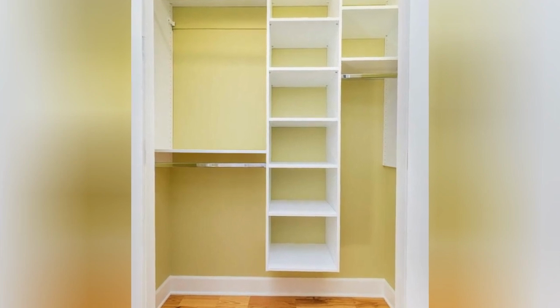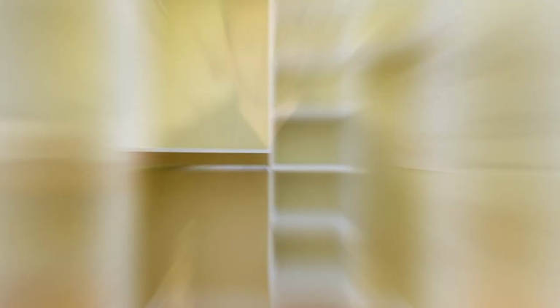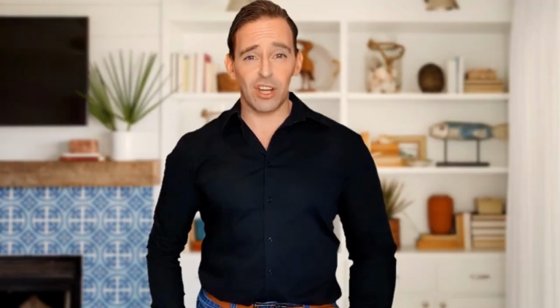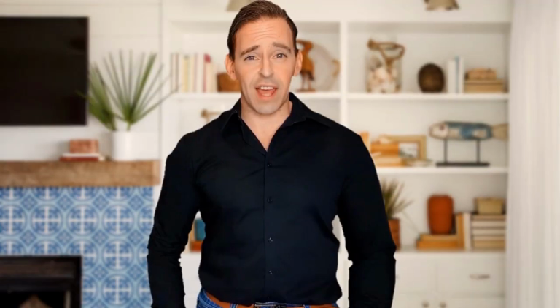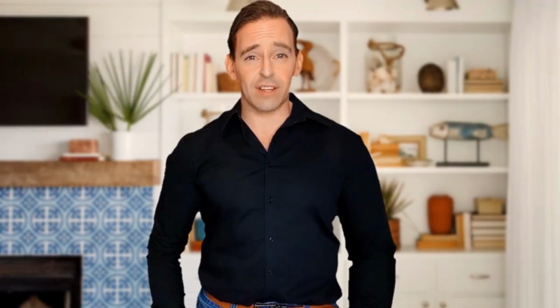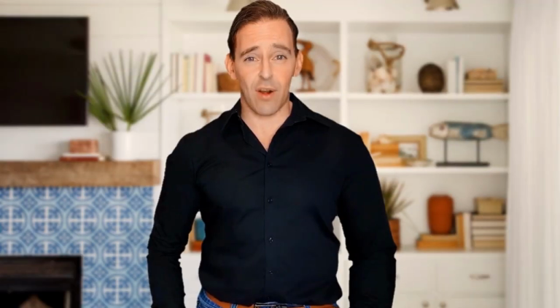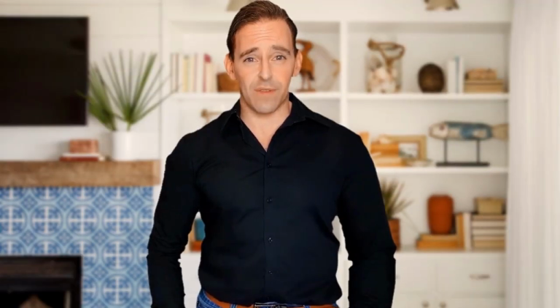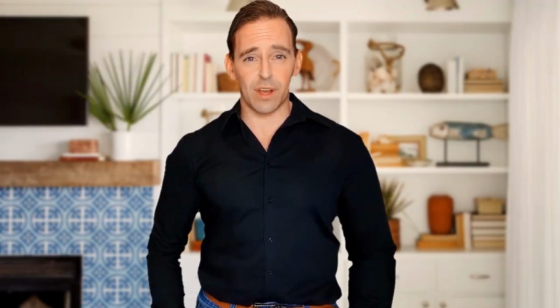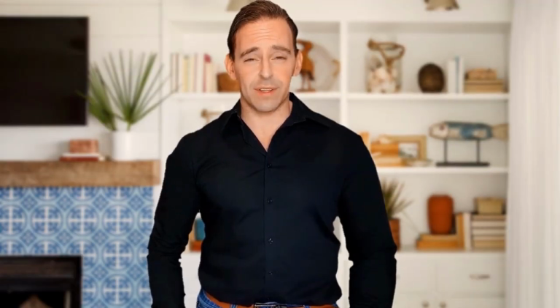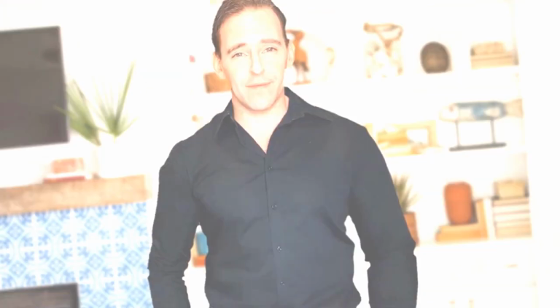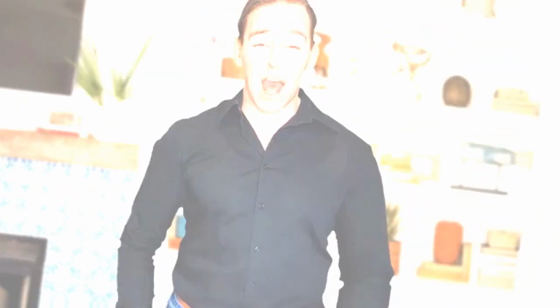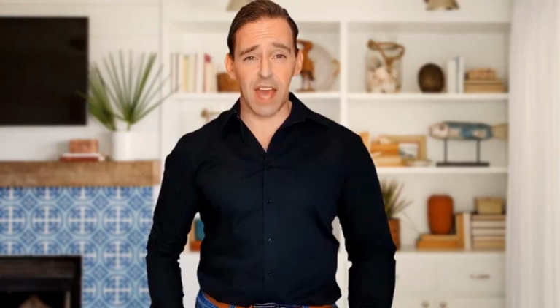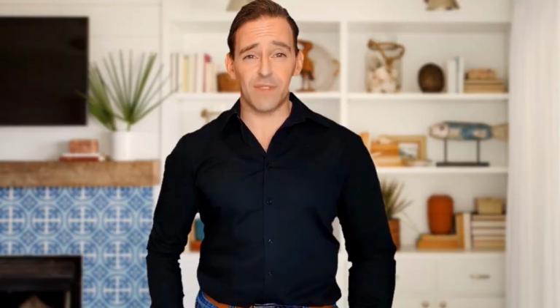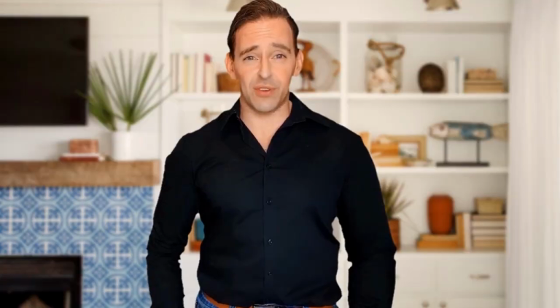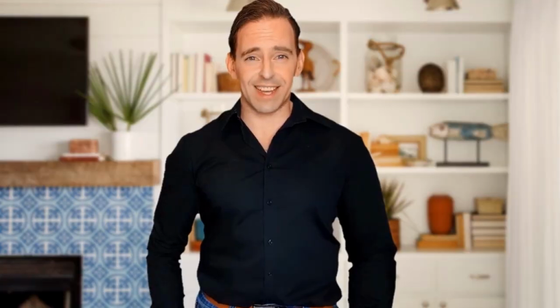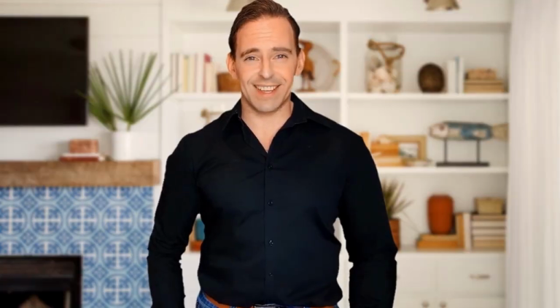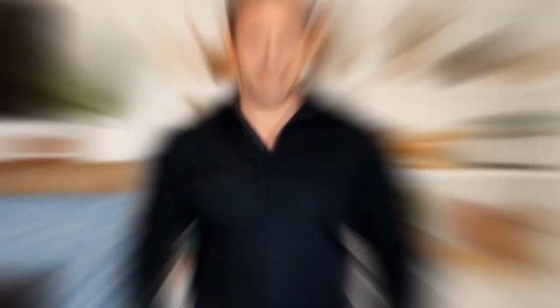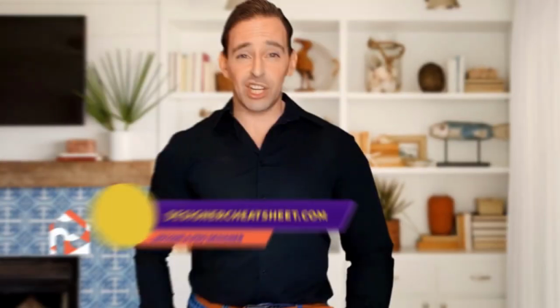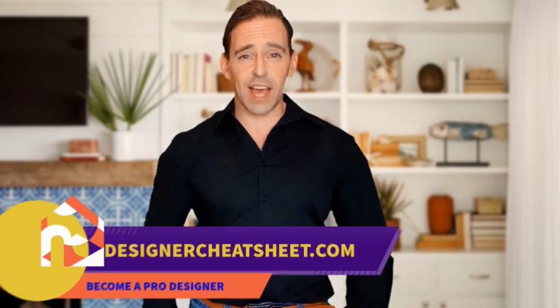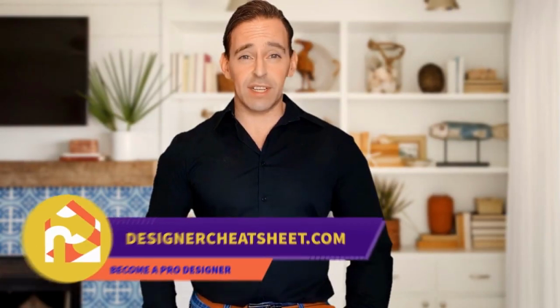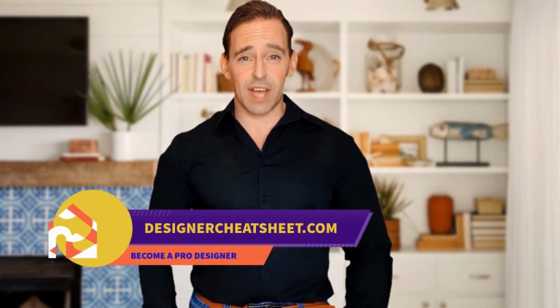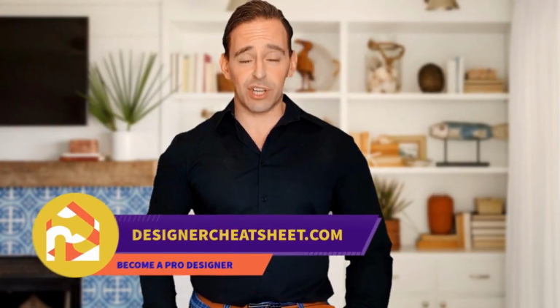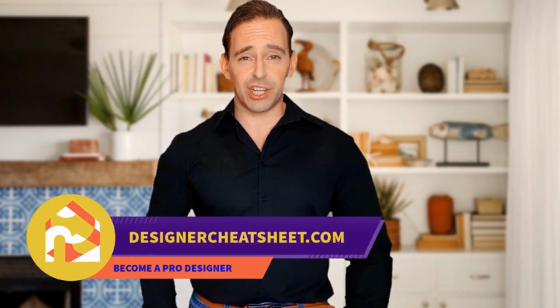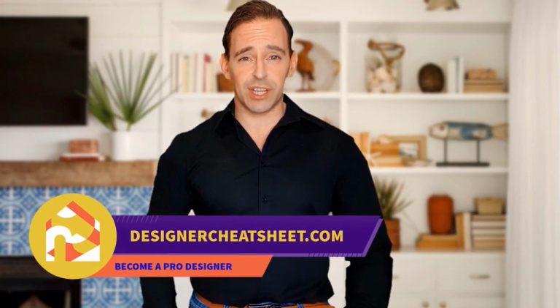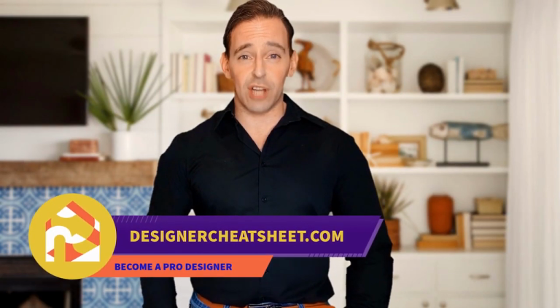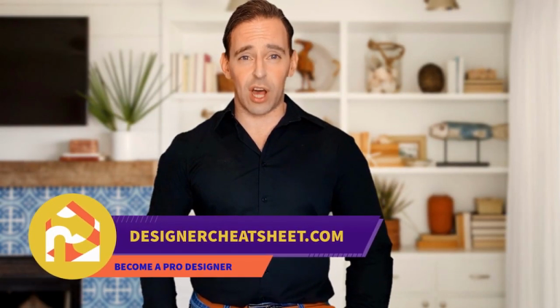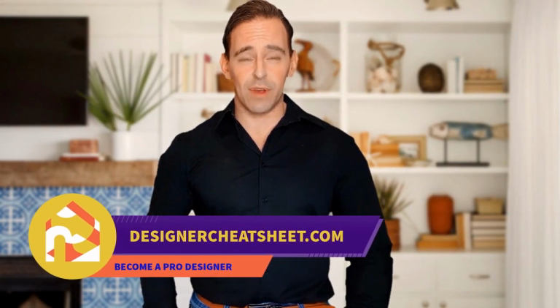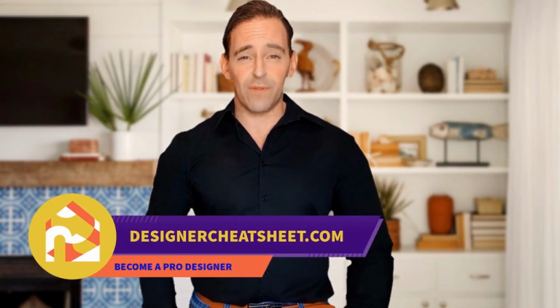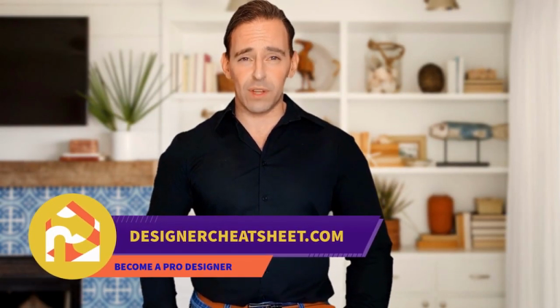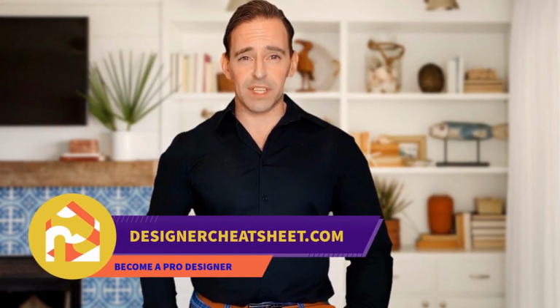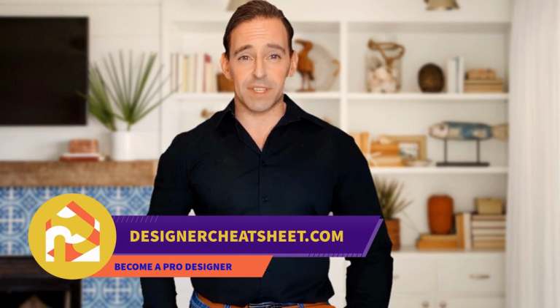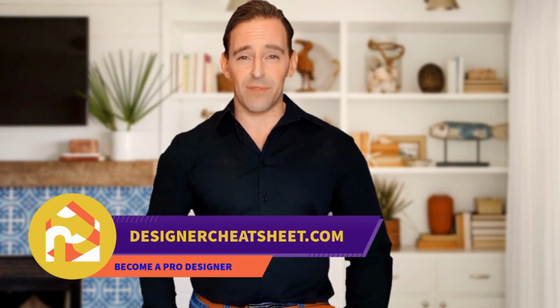Check out our other videos! Thanks for tuning in! Check out designercheatsheet.com for useful tips and freestyle!